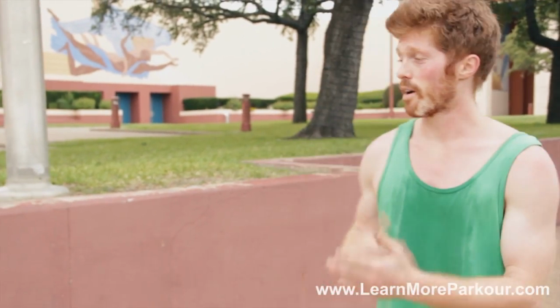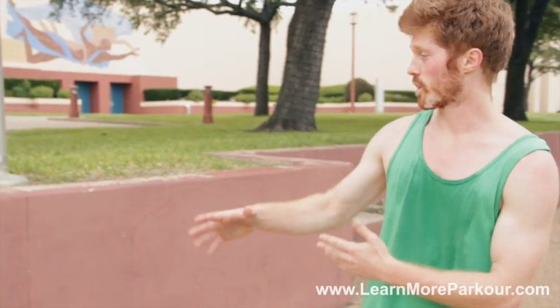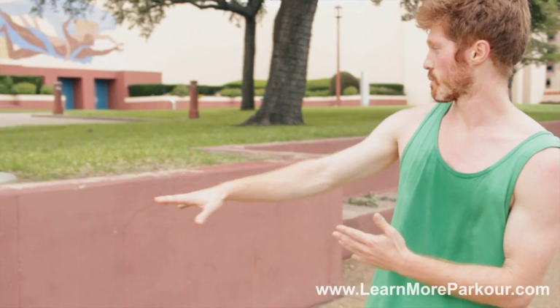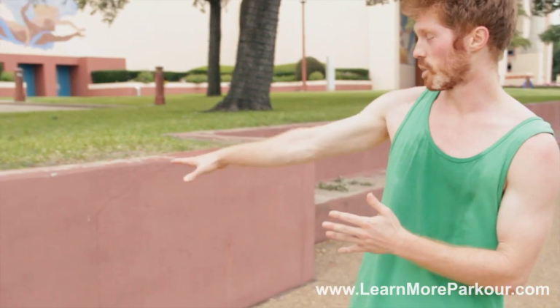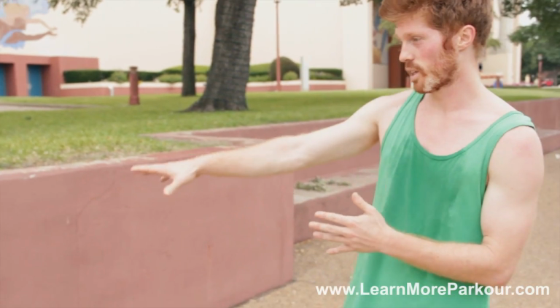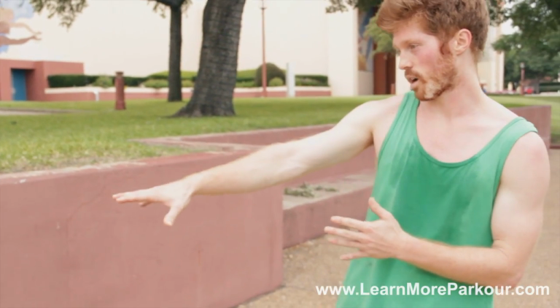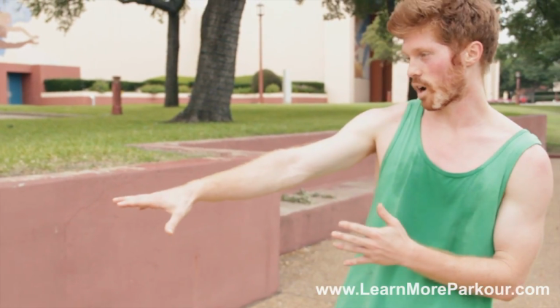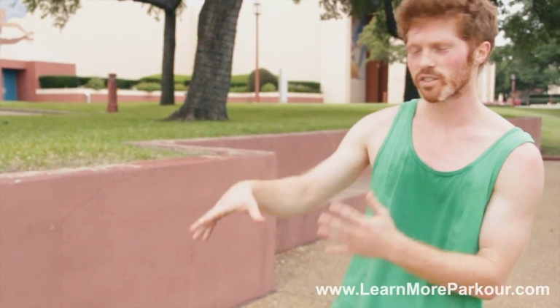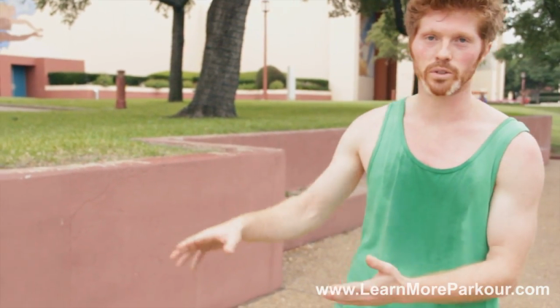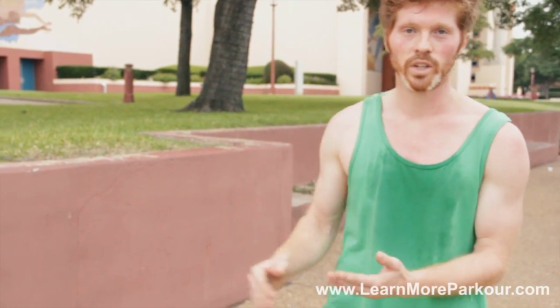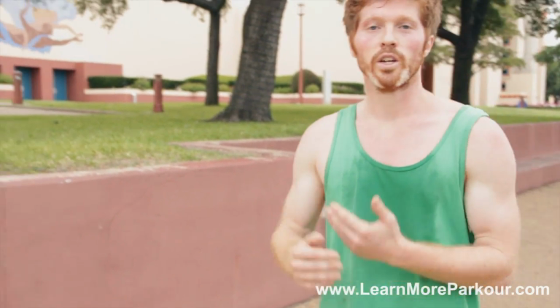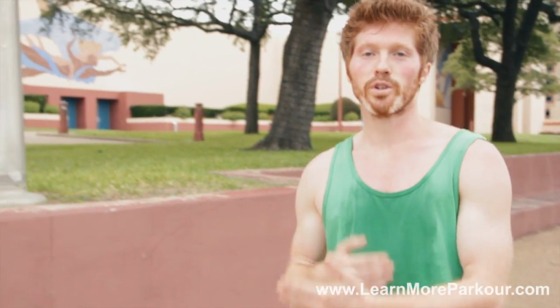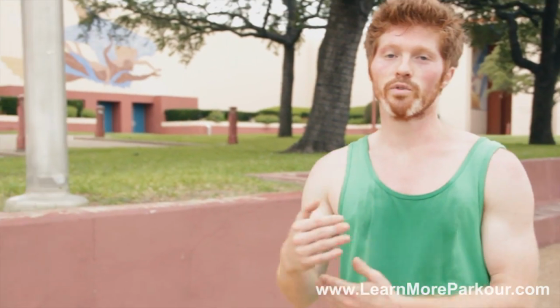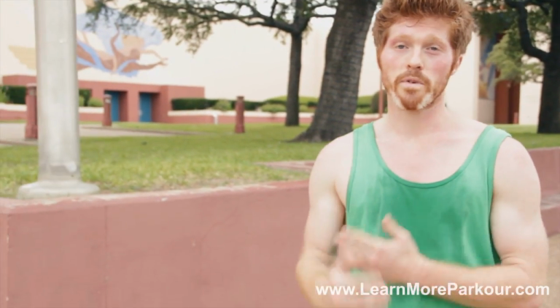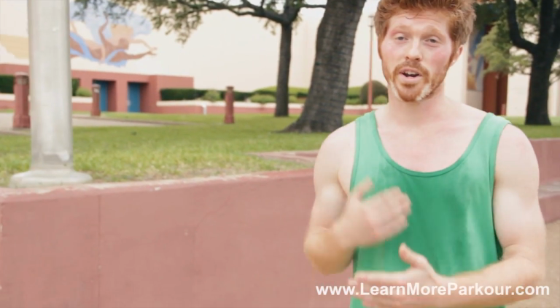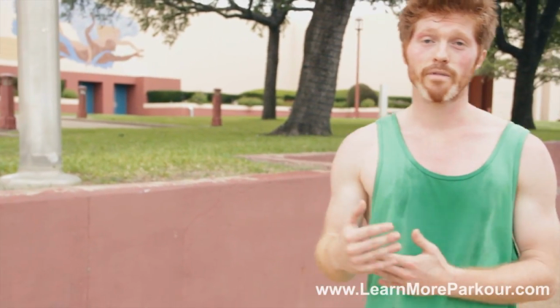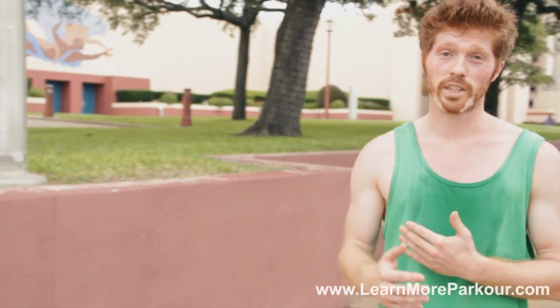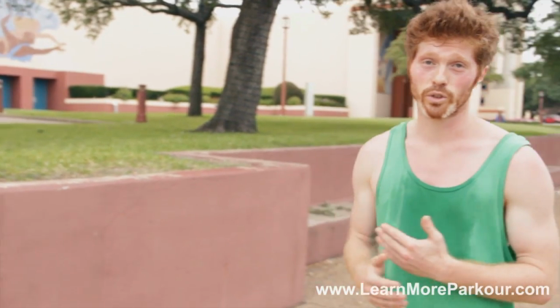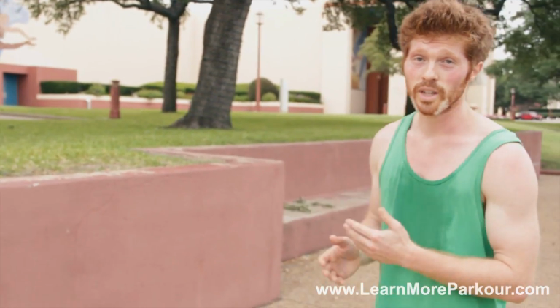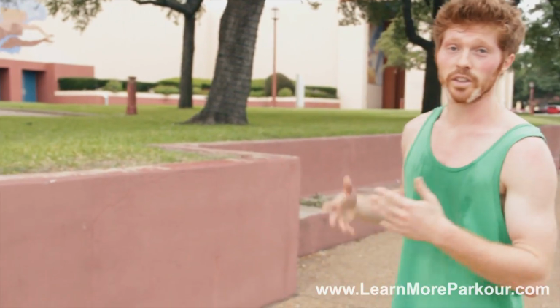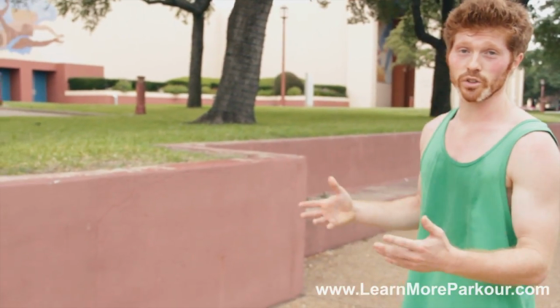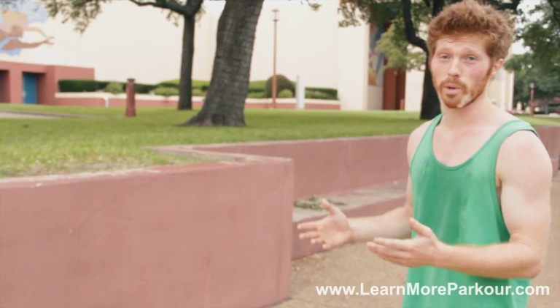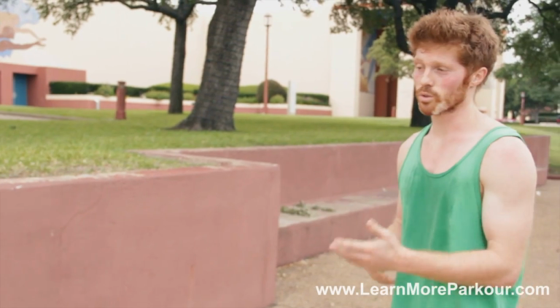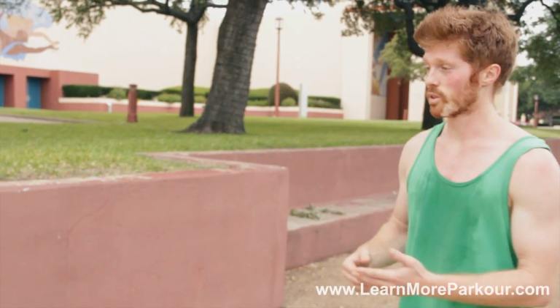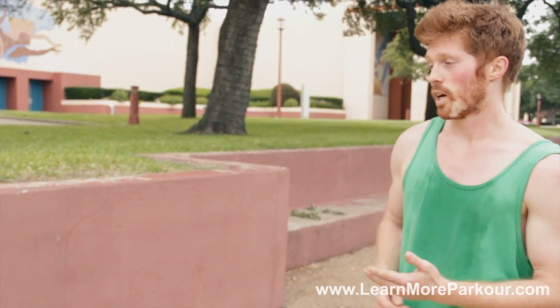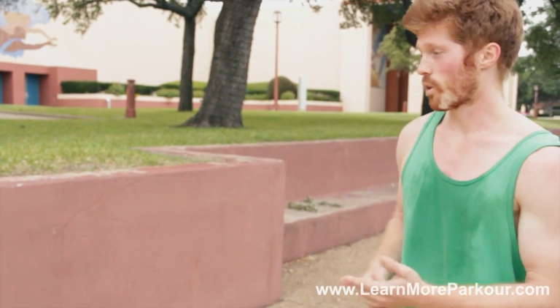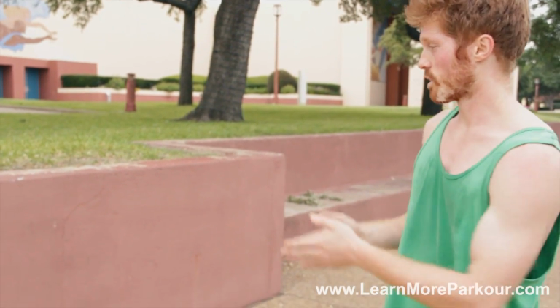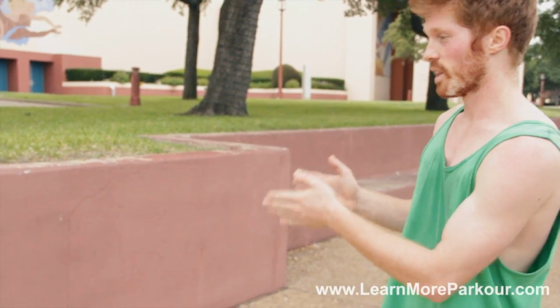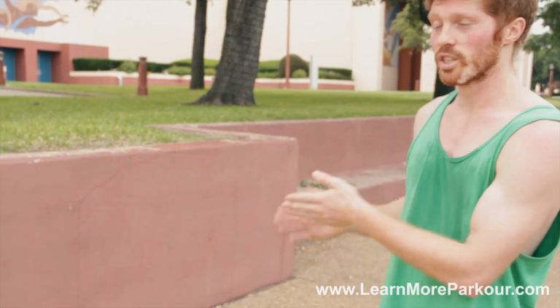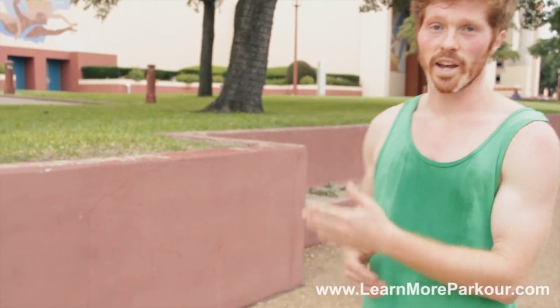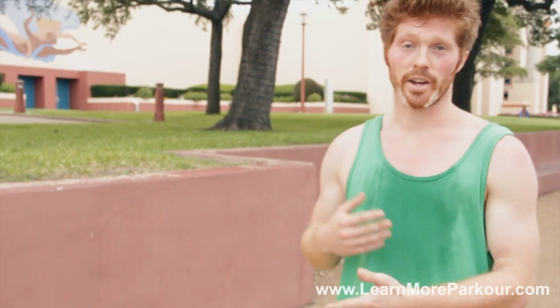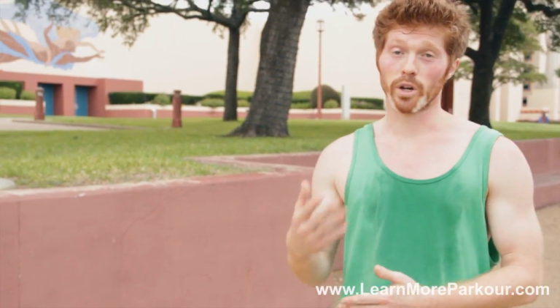This is a really simple way to take your training to the next level but also be extremely safe. Then after you get comfortable with these obstacles, you can move up very confidently to the extreme obstacles — like ledges and rails.